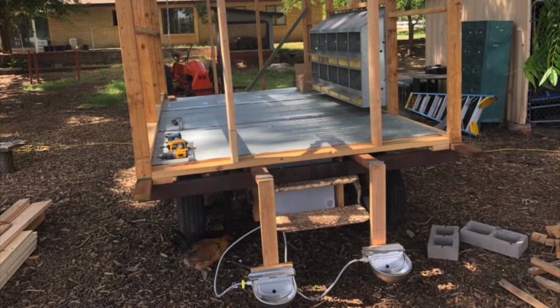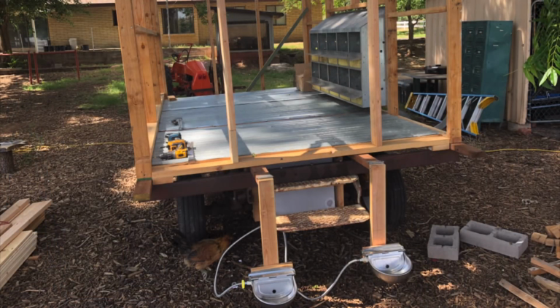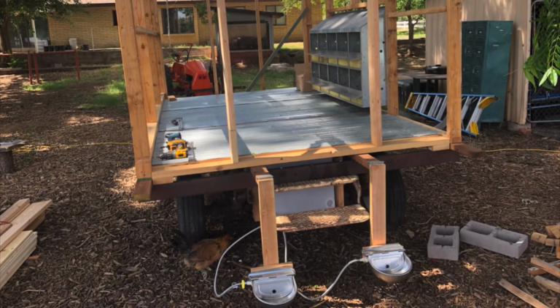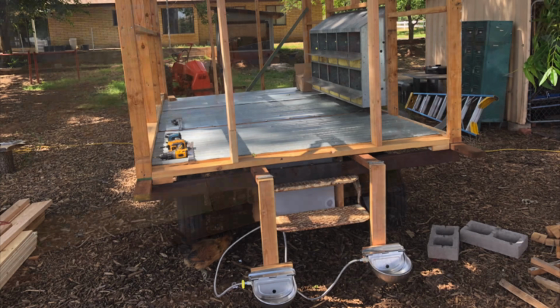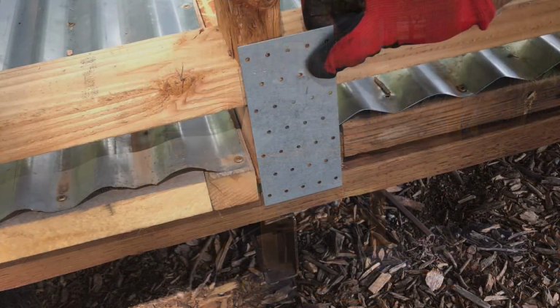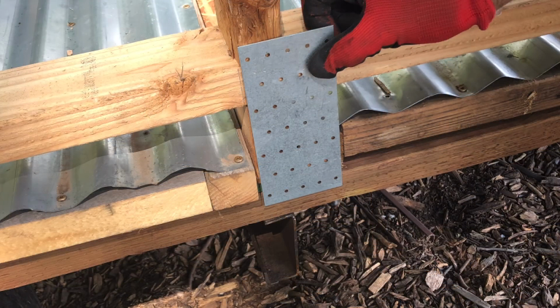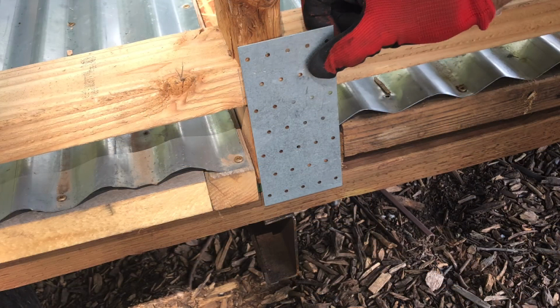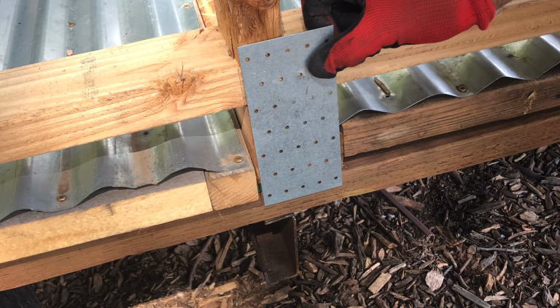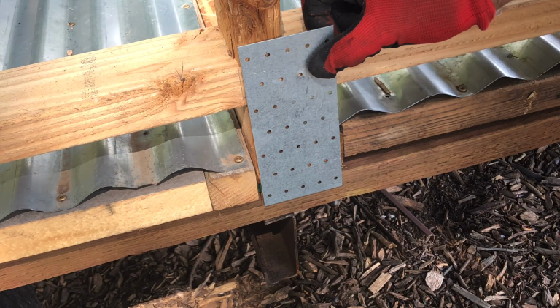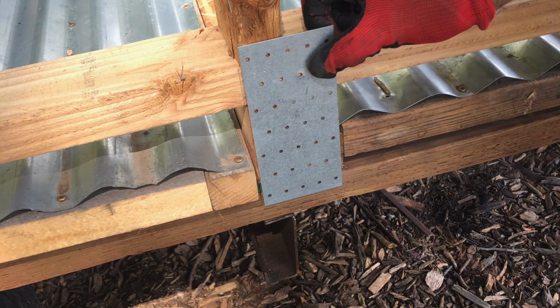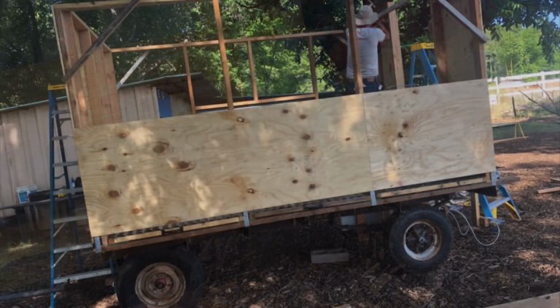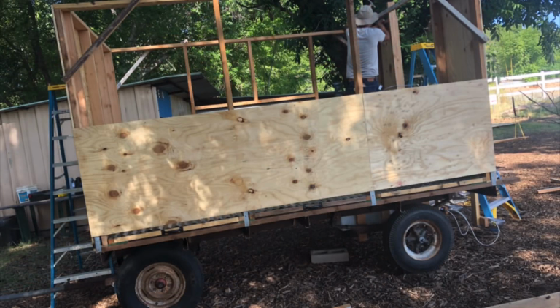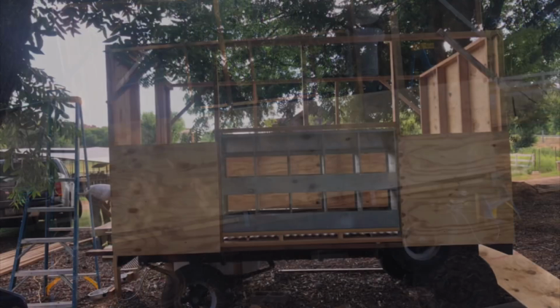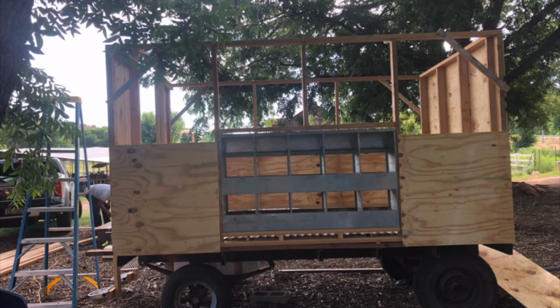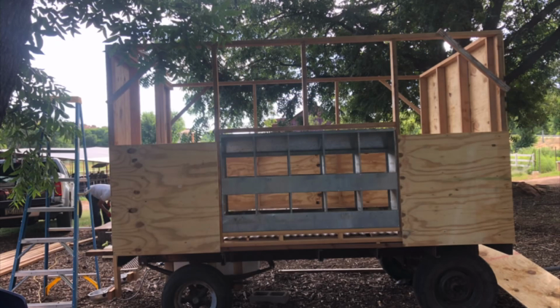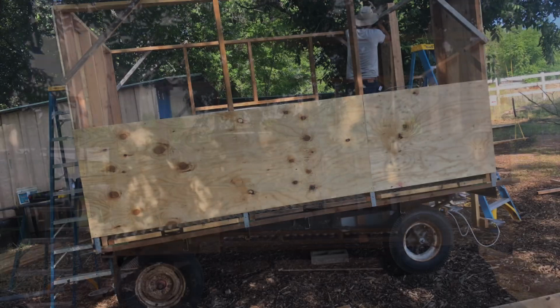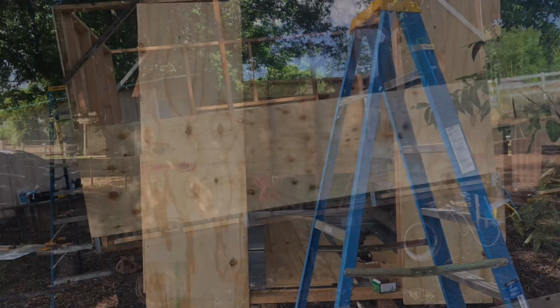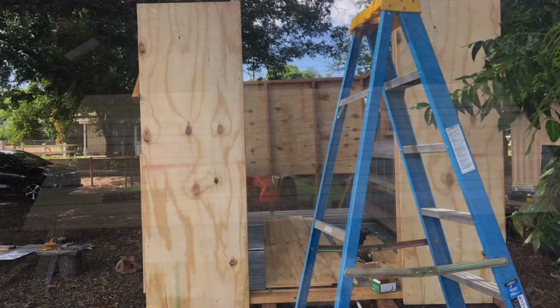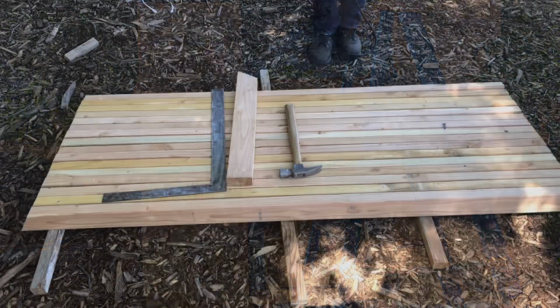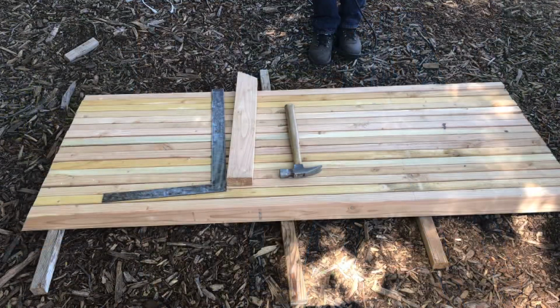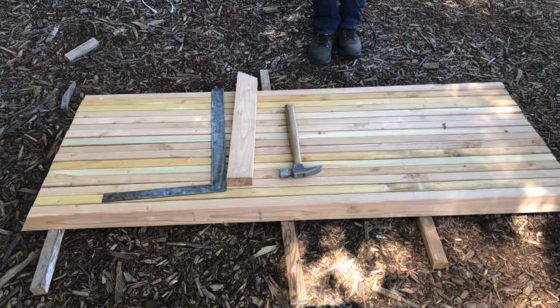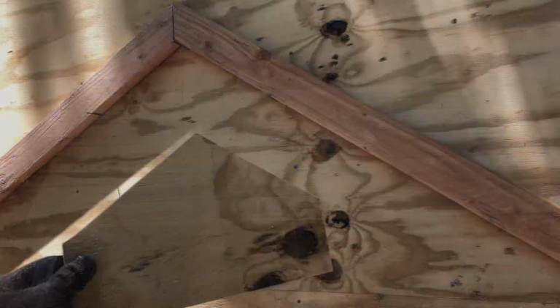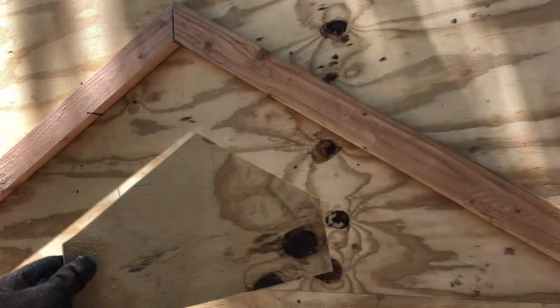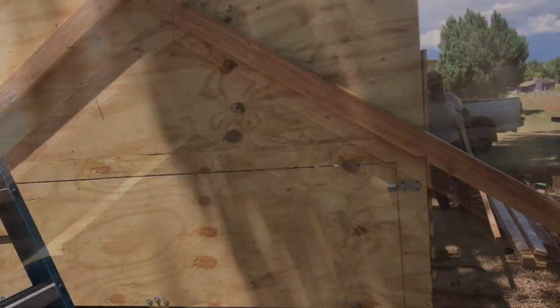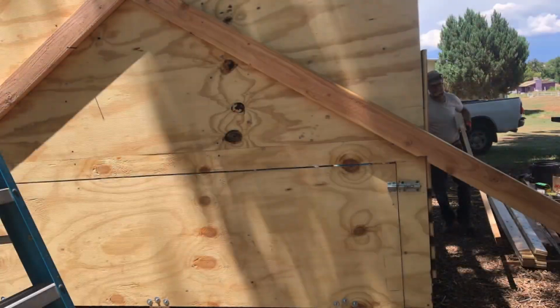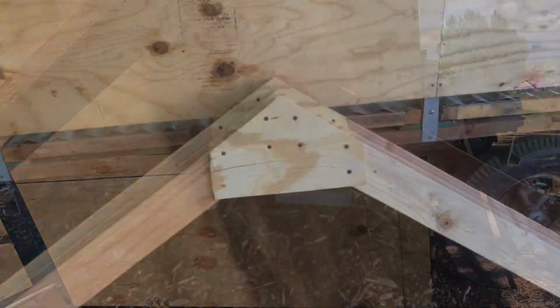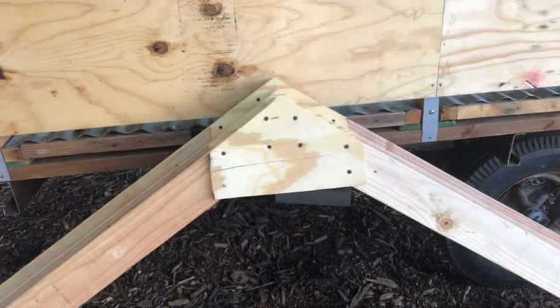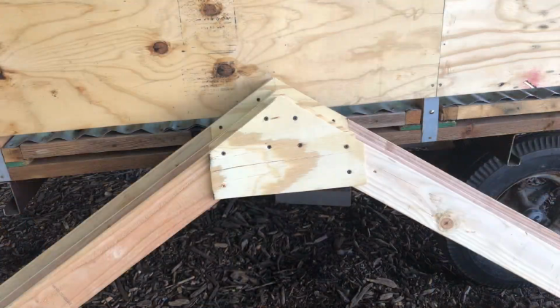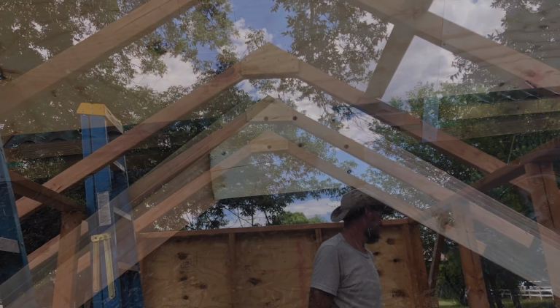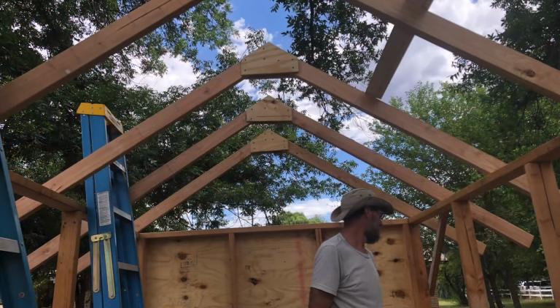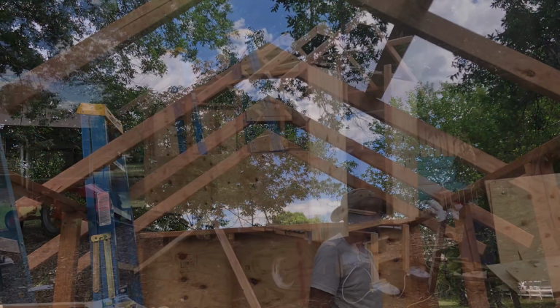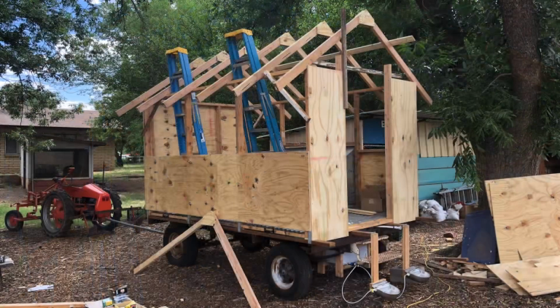We did purchase new lumber for the walls and reinforced it with steel plates. Randy did all the walls and did the framing. Now we're ready to make the rafters and work on the roof — Randy used to frame houses before. He did a really nice job.